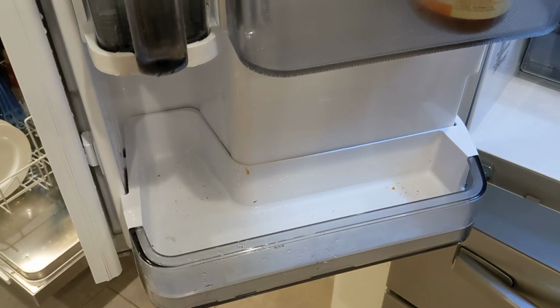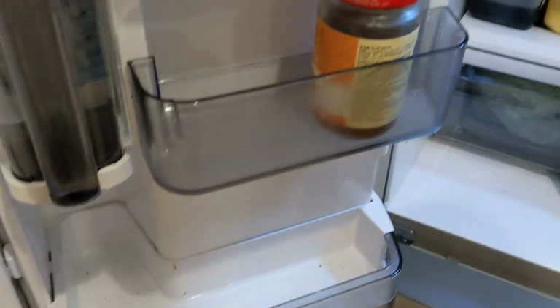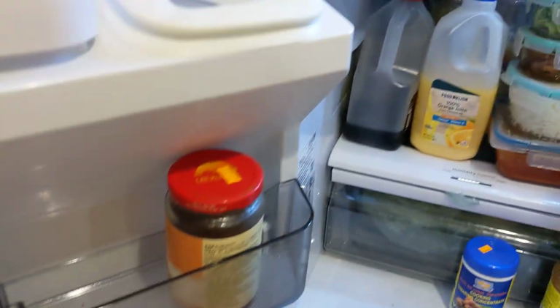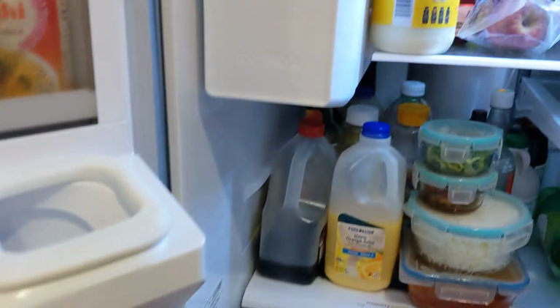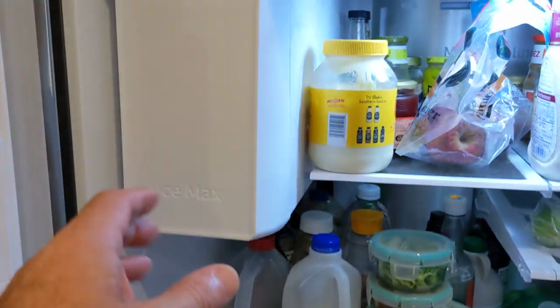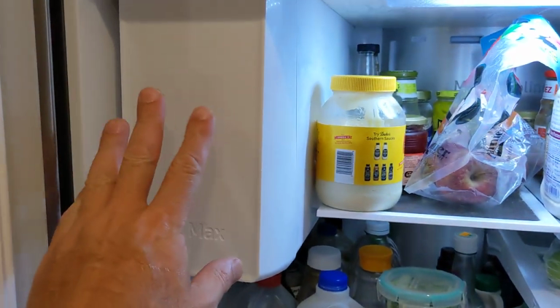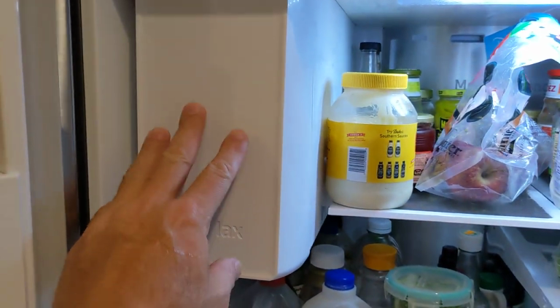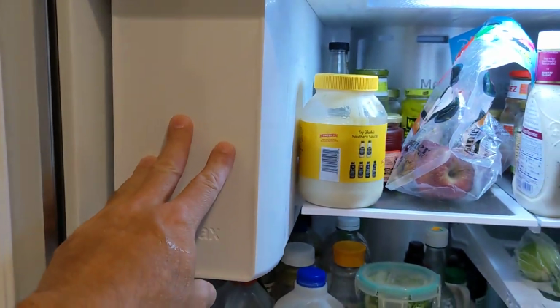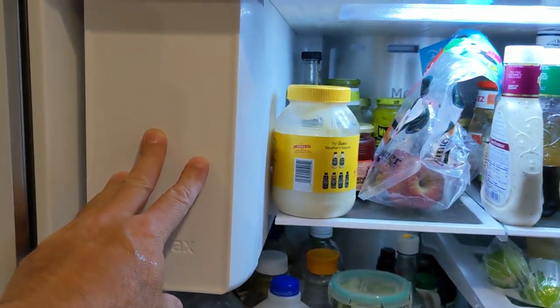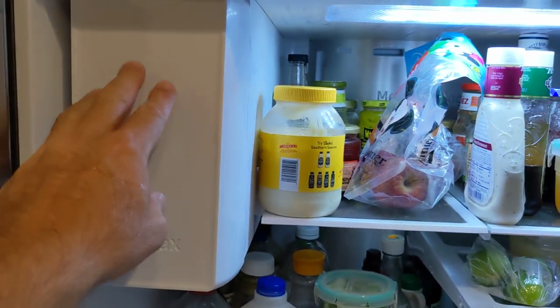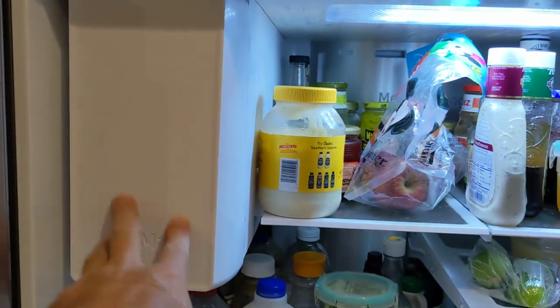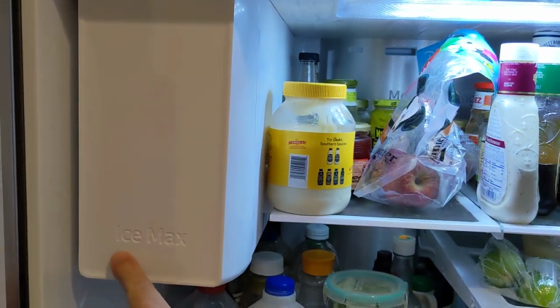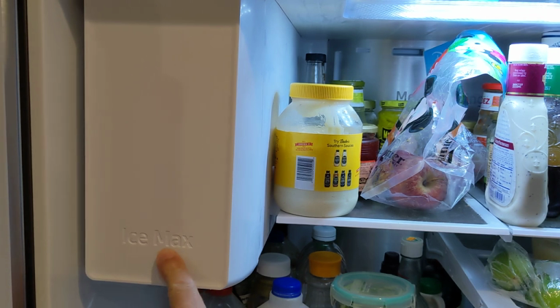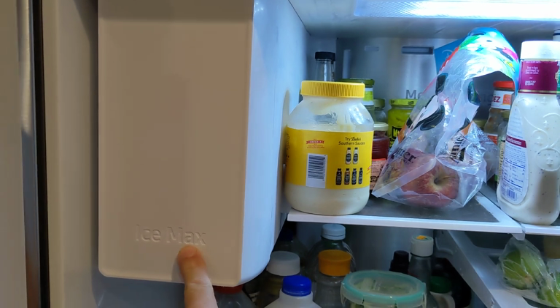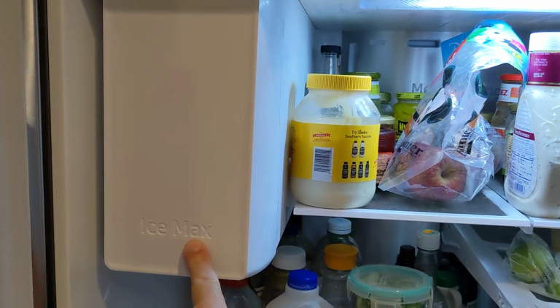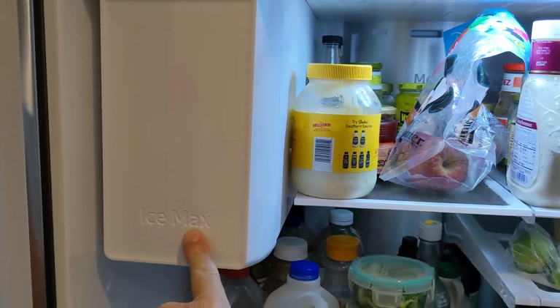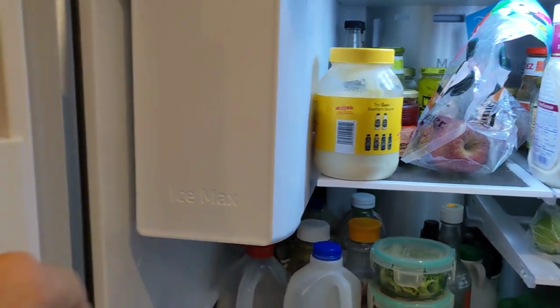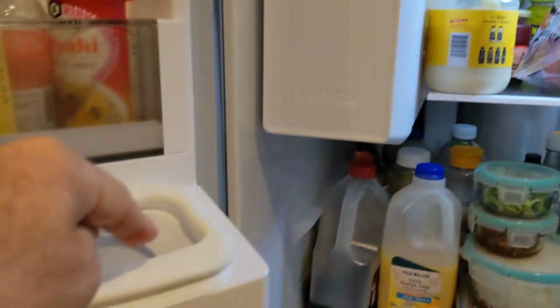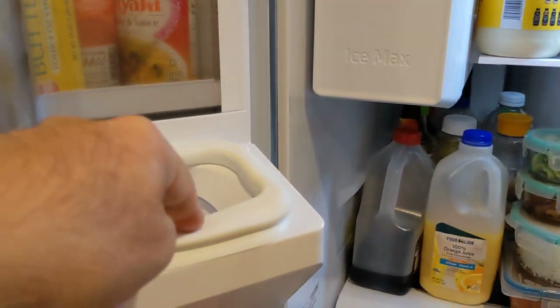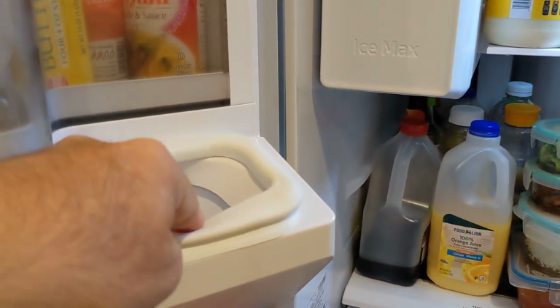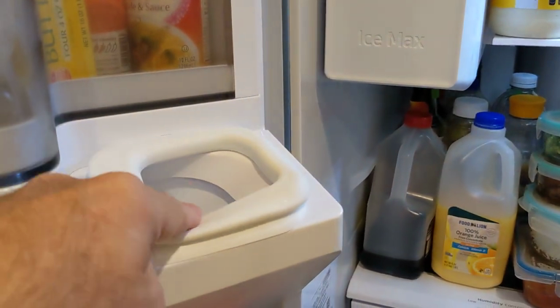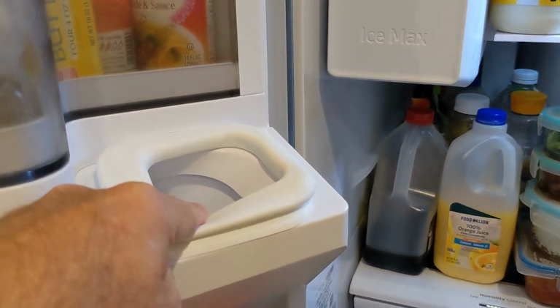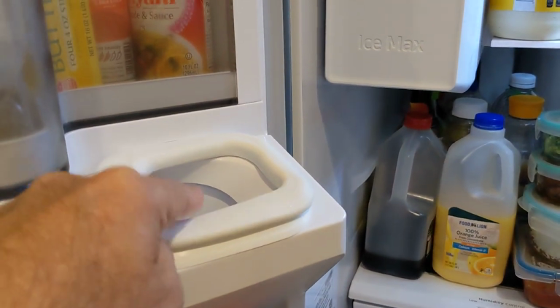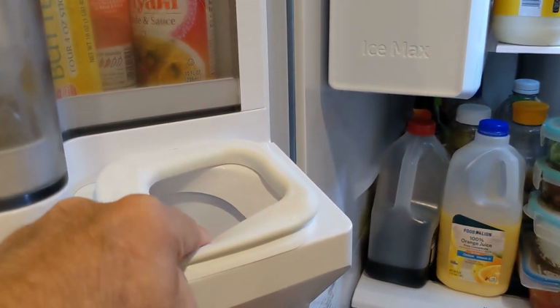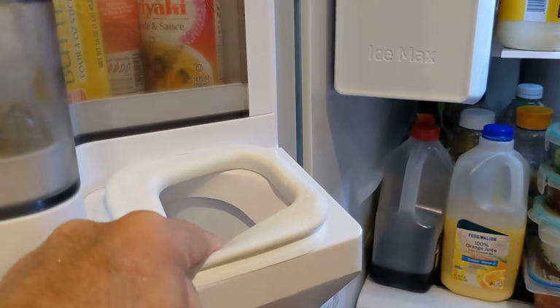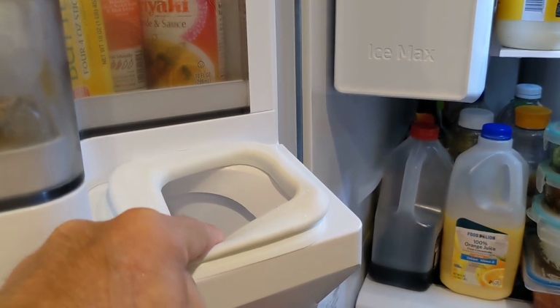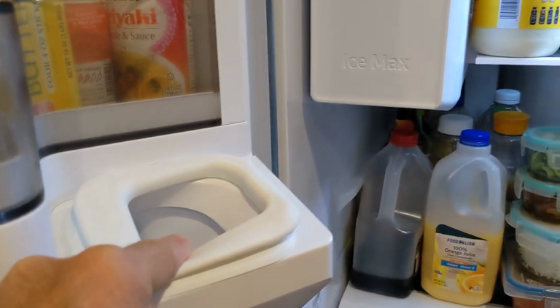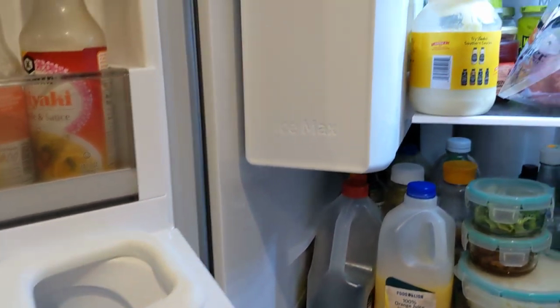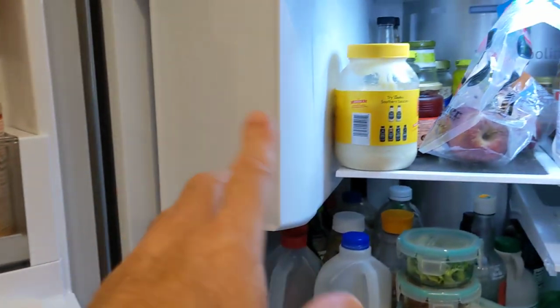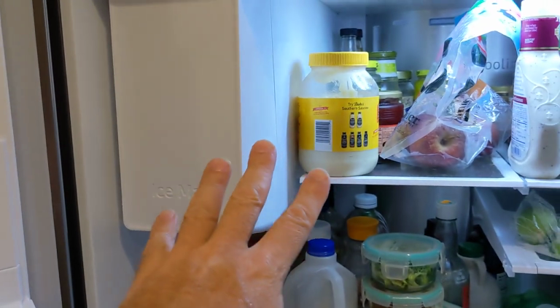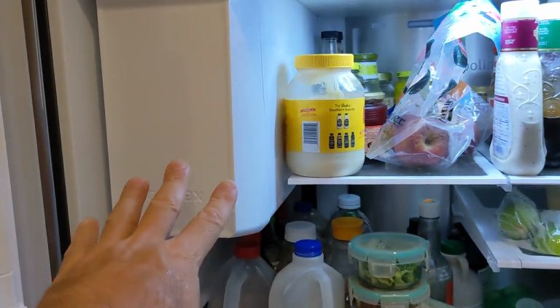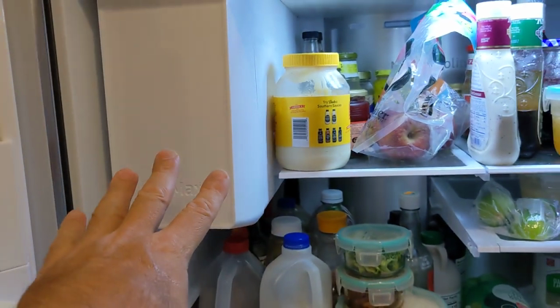The whole reason we bought this fridge was because the Samsung fridge we had before it had a faulty ice maker that would leak water out all over the place.